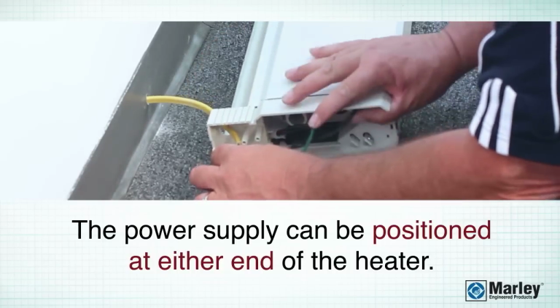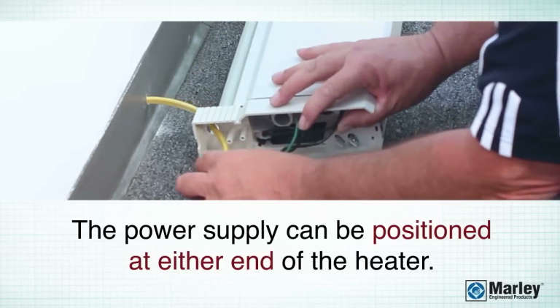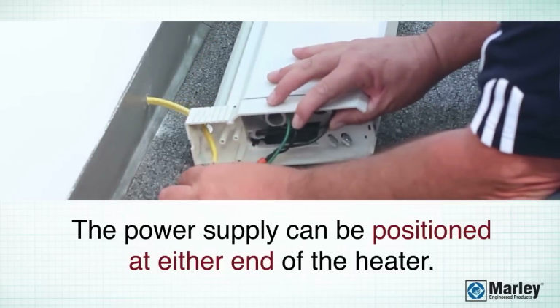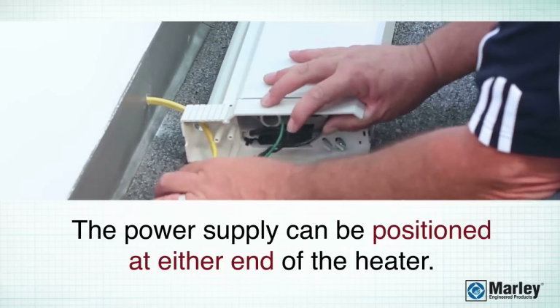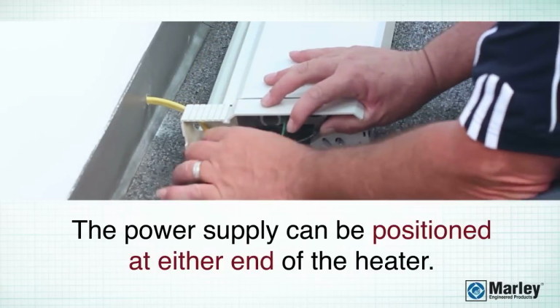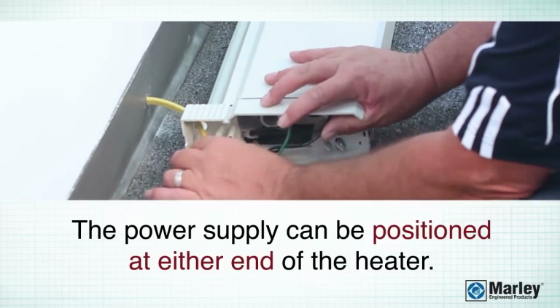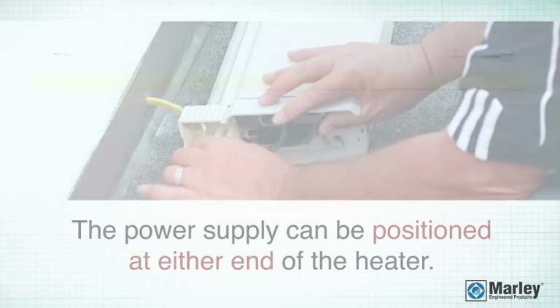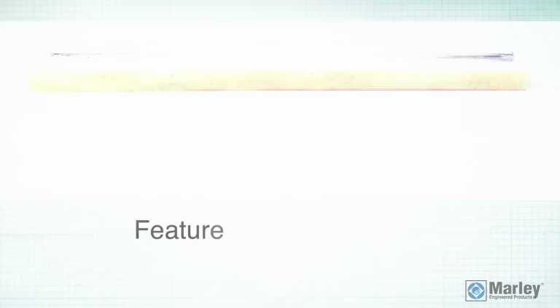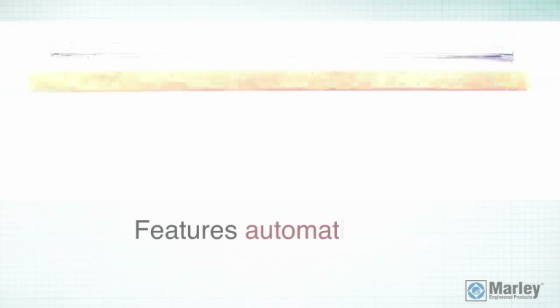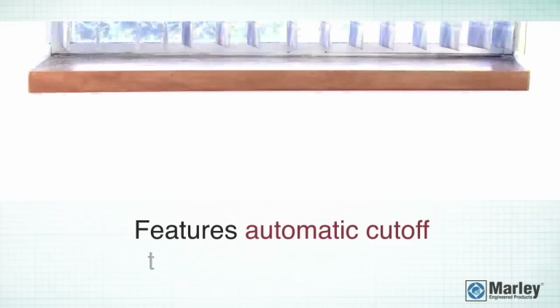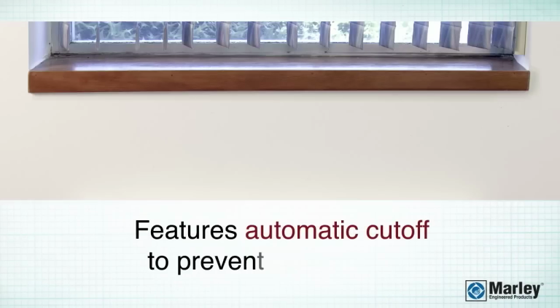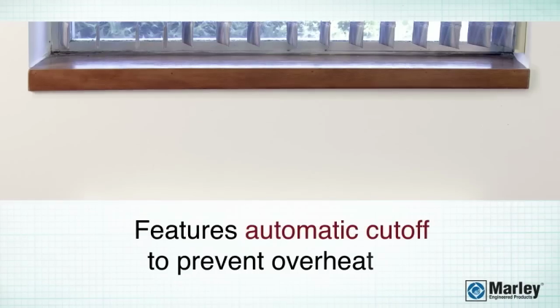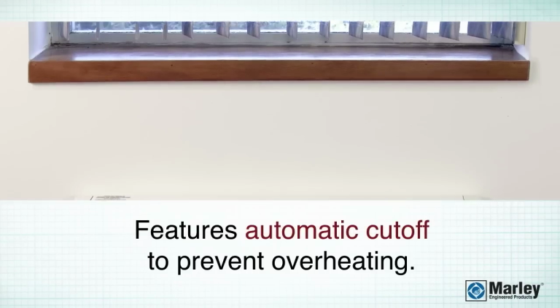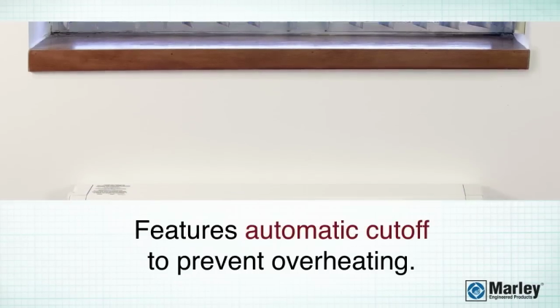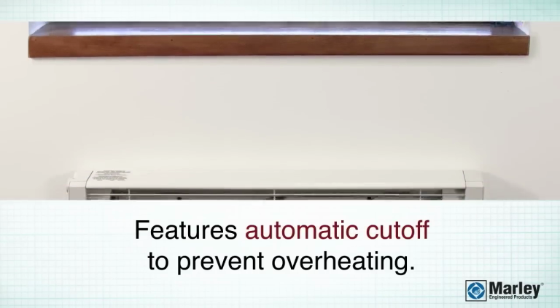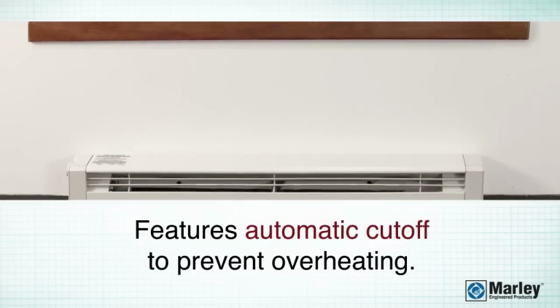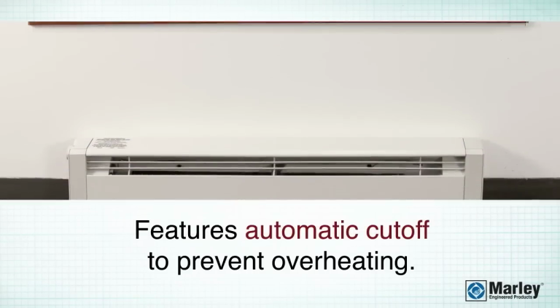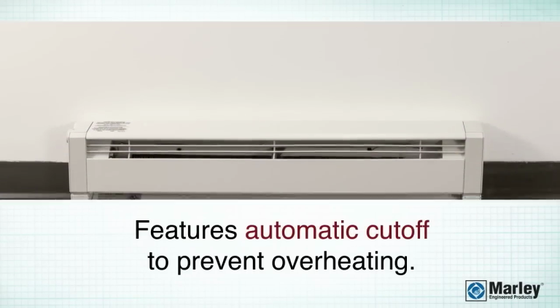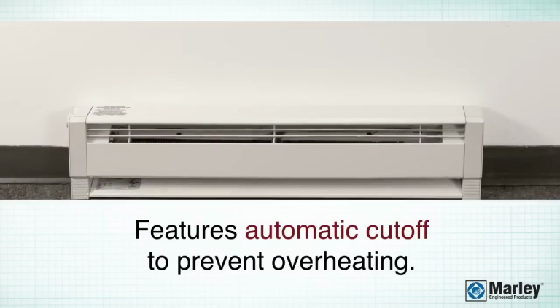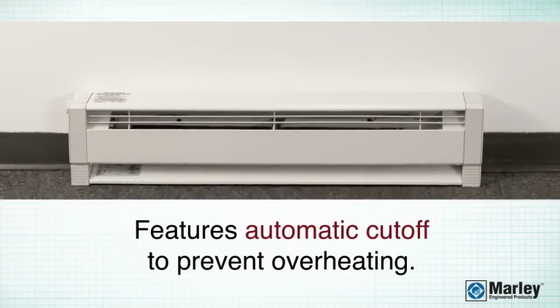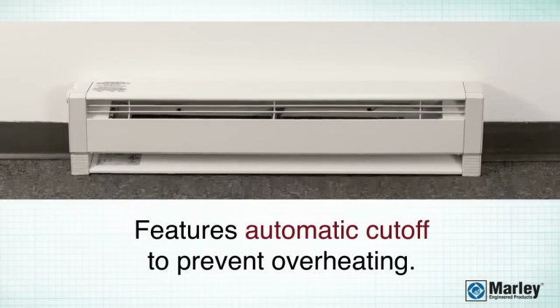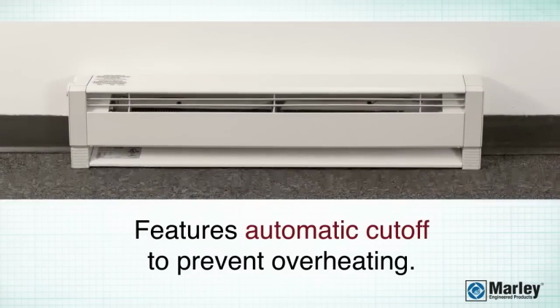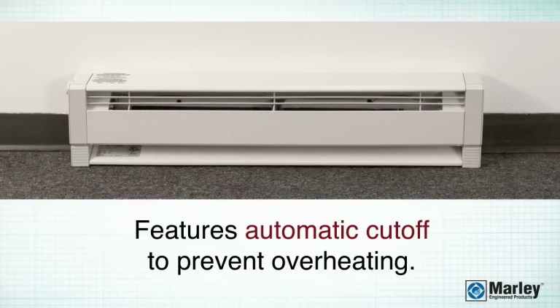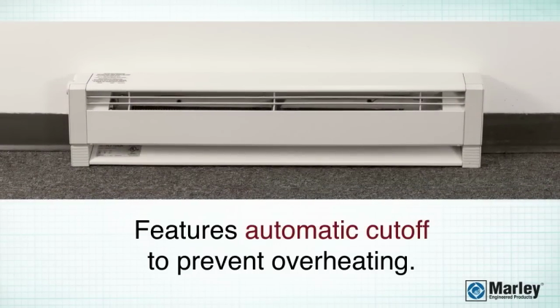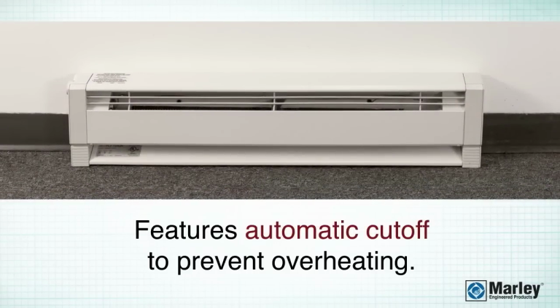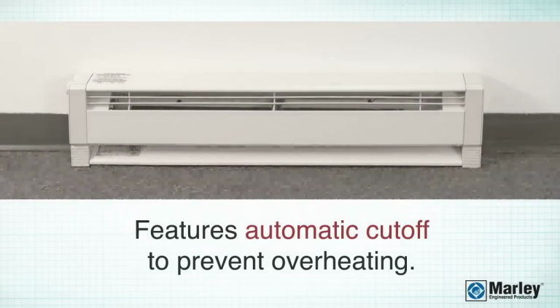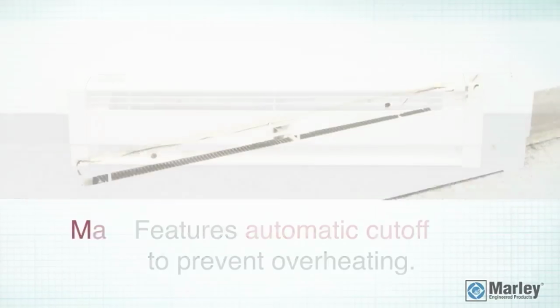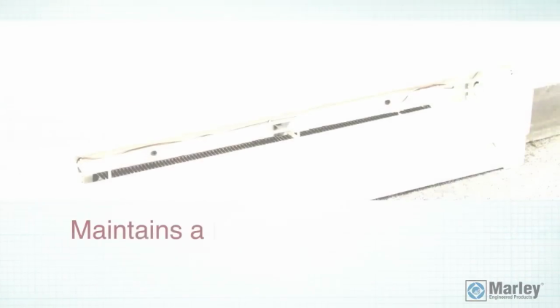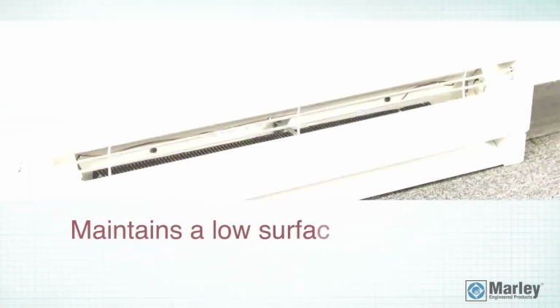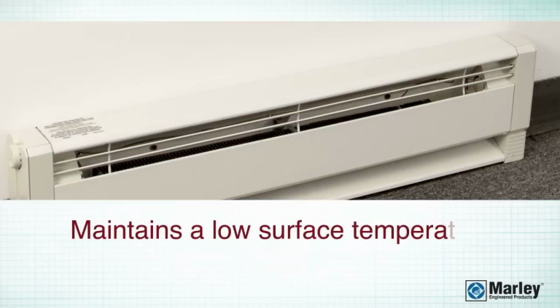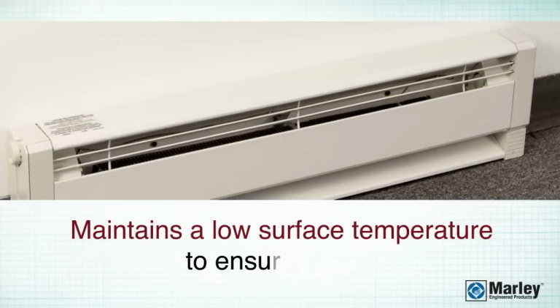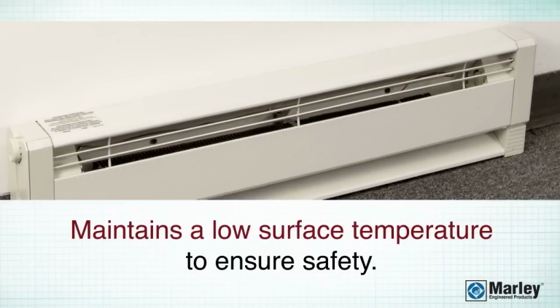It features an automatic cutoff to prevent overheating, and maintains a low surface temperature to ensure safety.